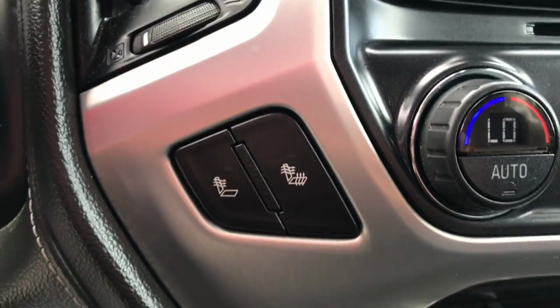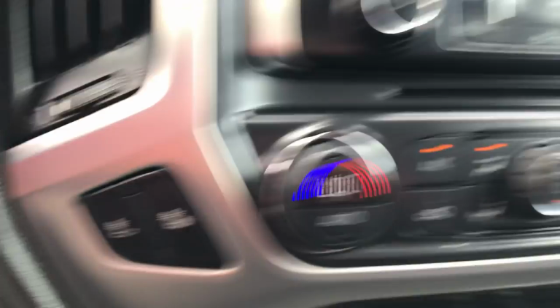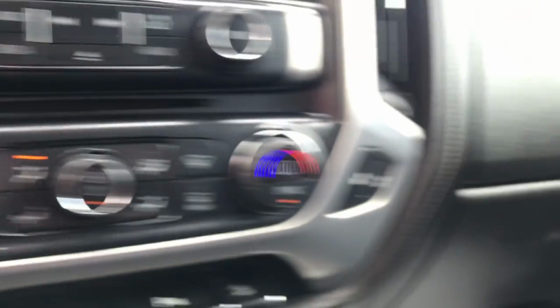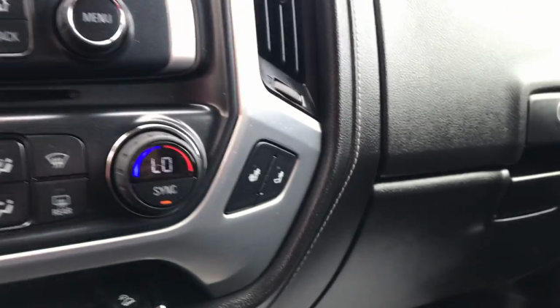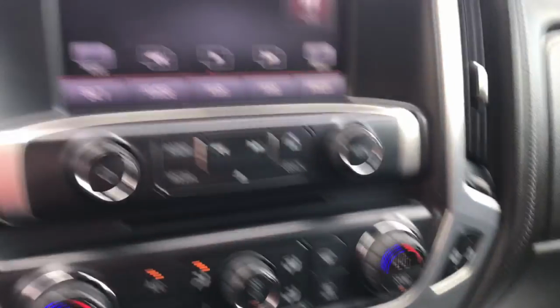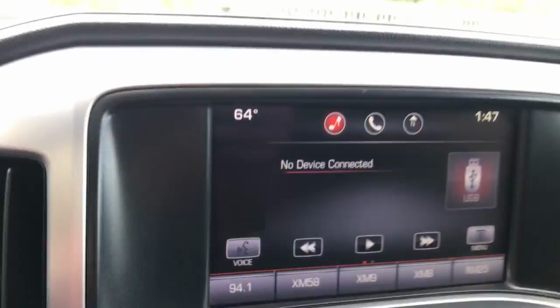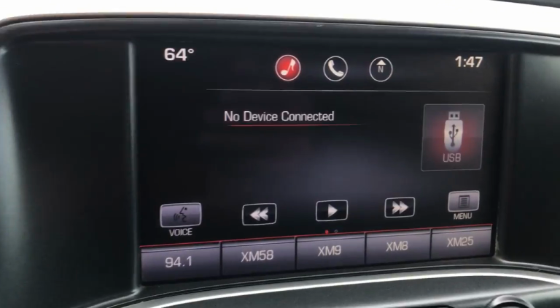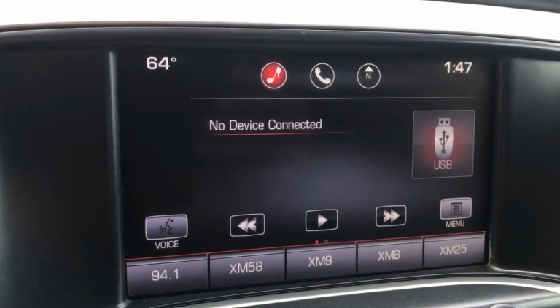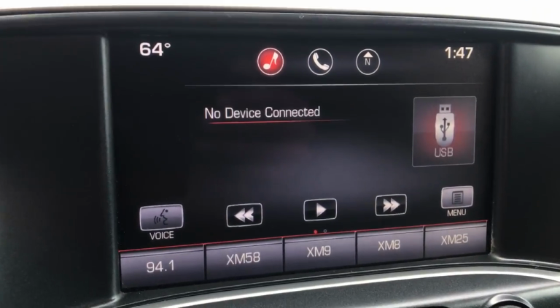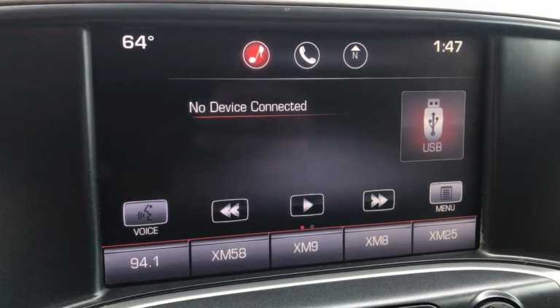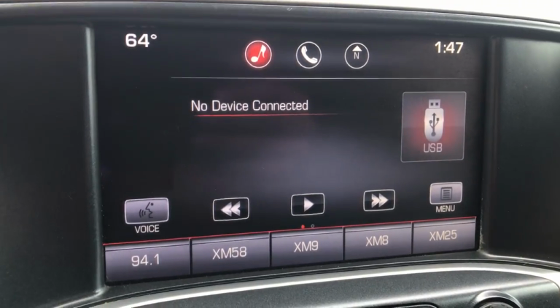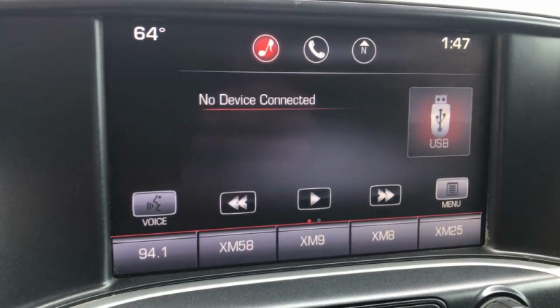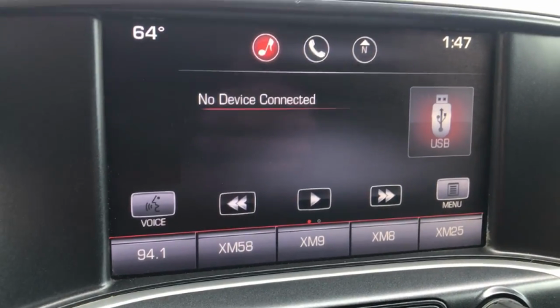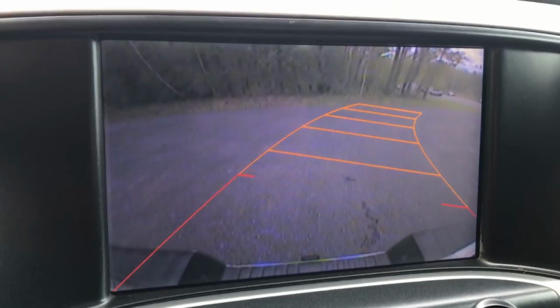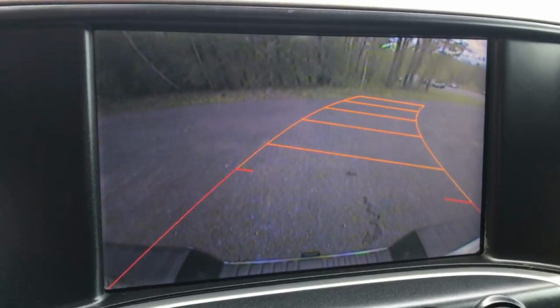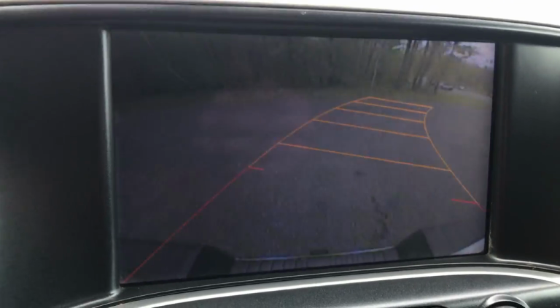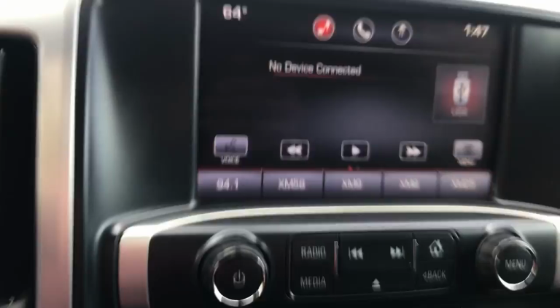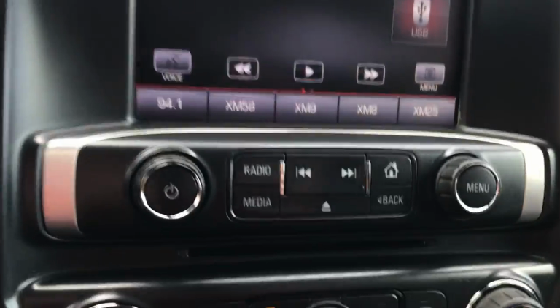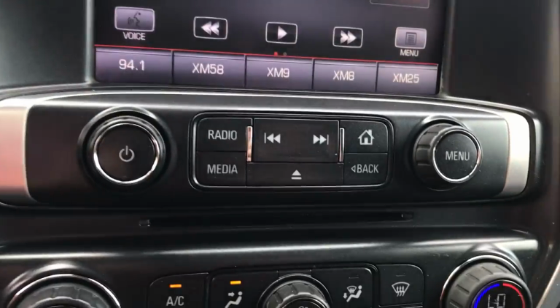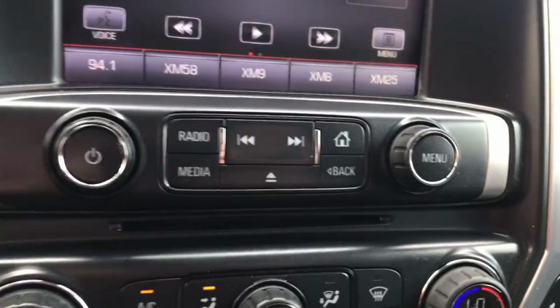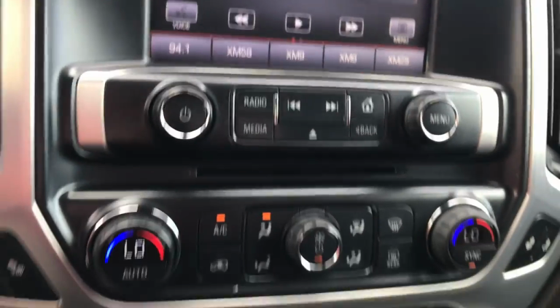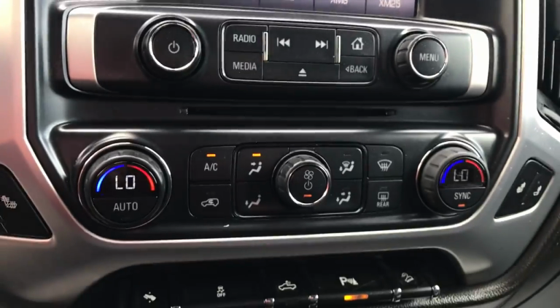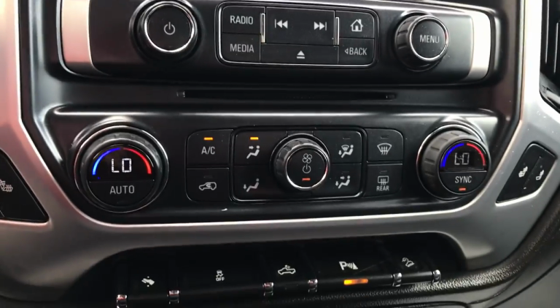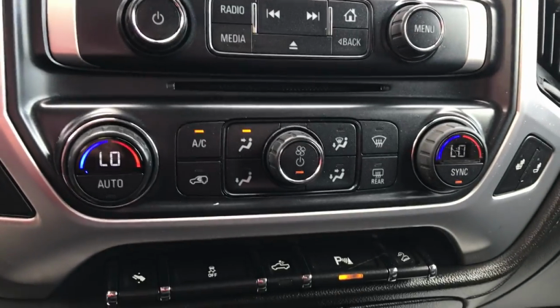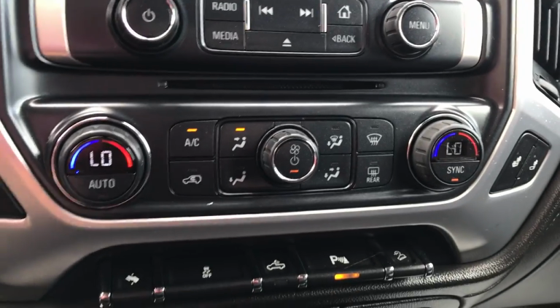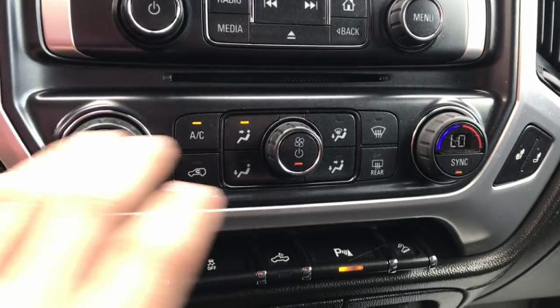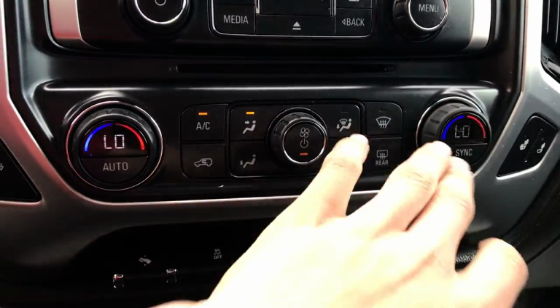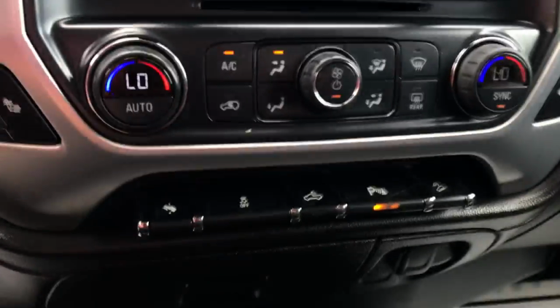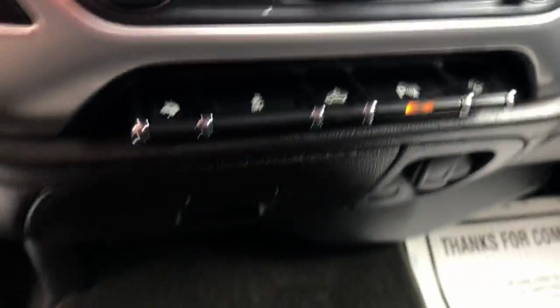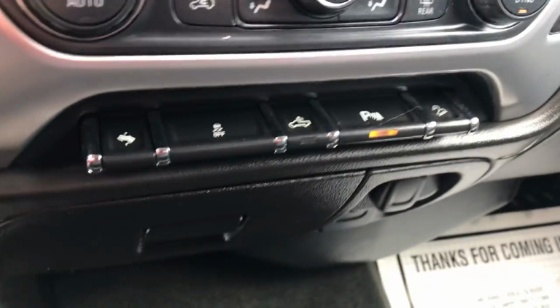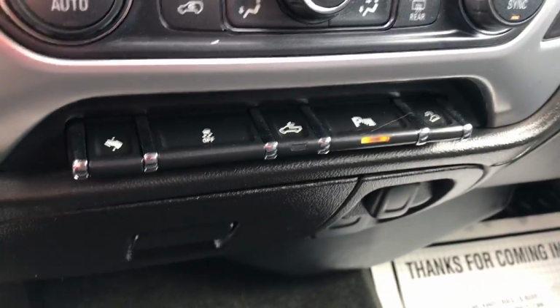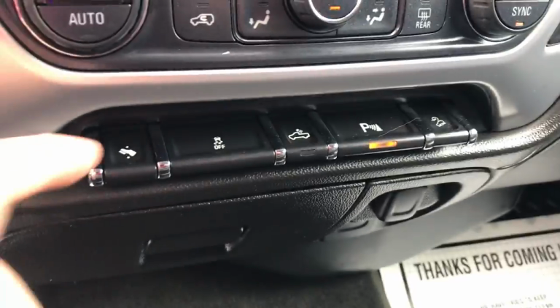Heated front seats in this truck as well — driver and passenger. You've got your audio system here with Bluetooth as well as your backup camera controls right there. Dual zone climate control in this truck, so driver and passenger each have their own.